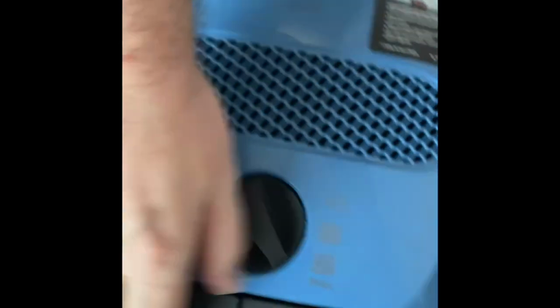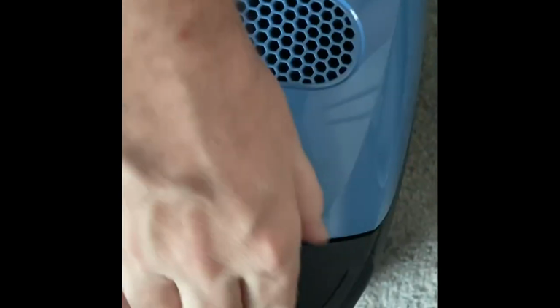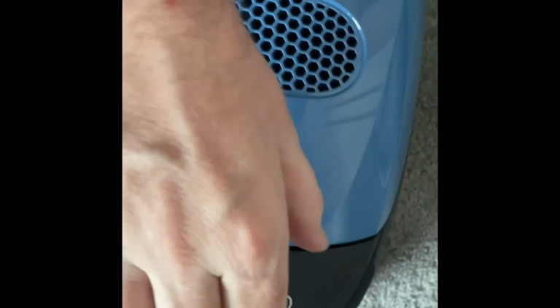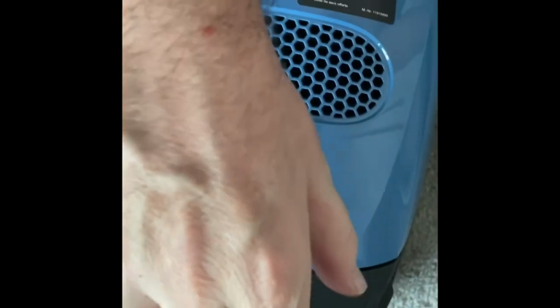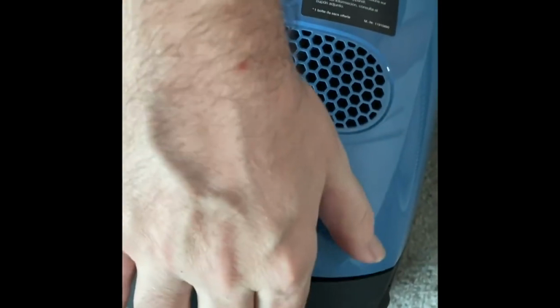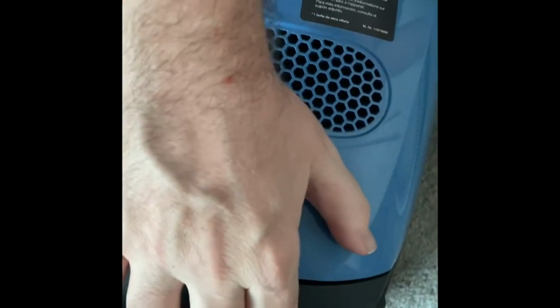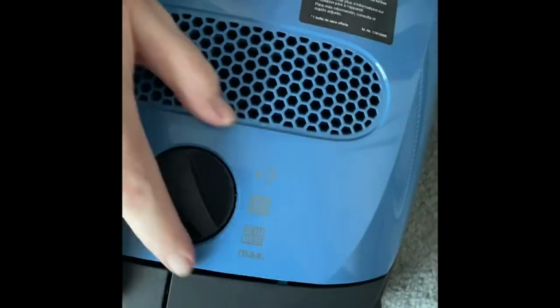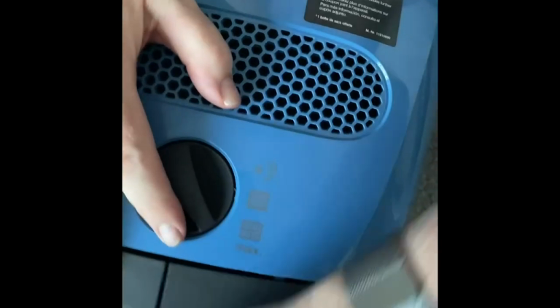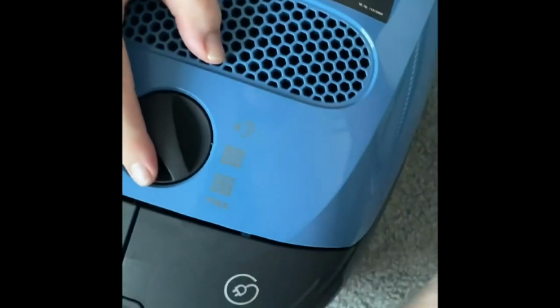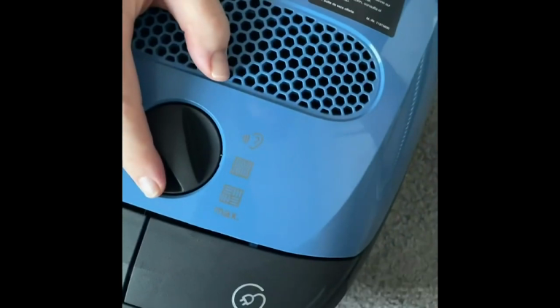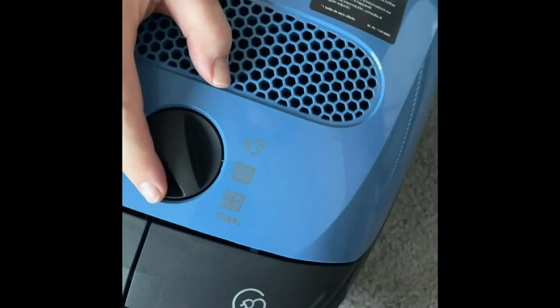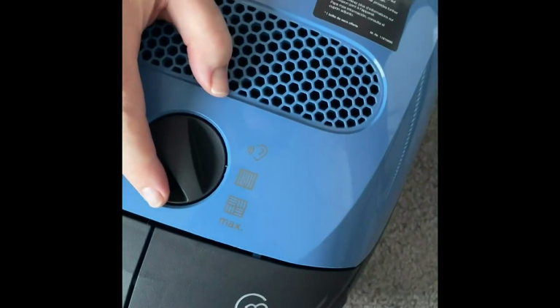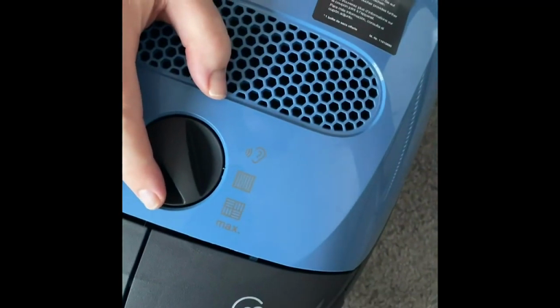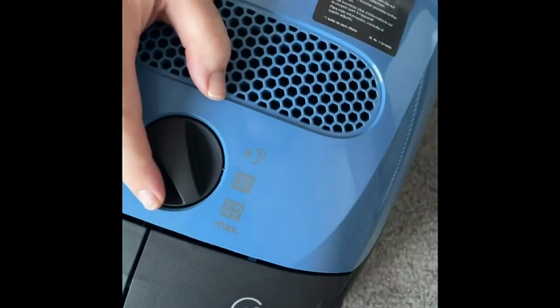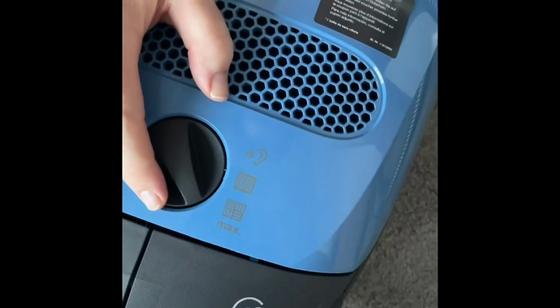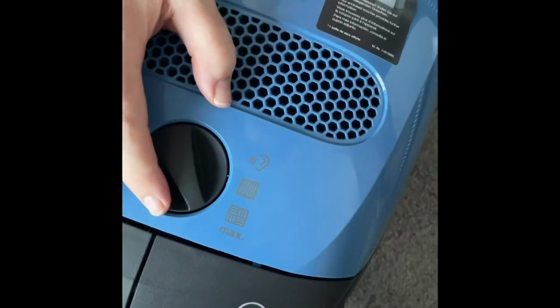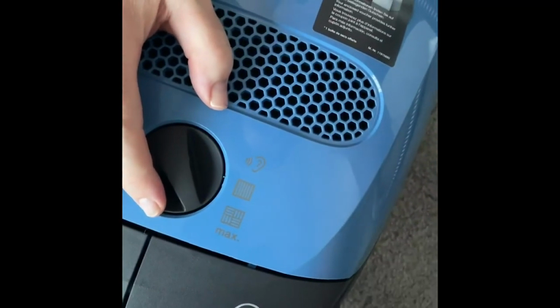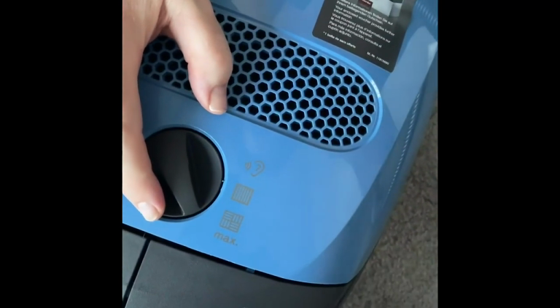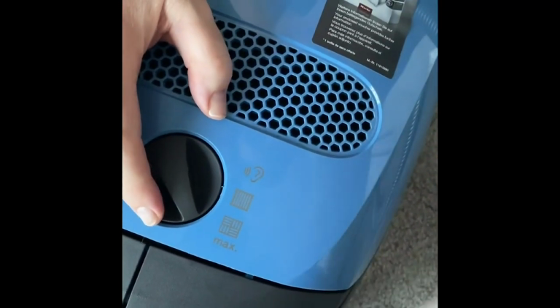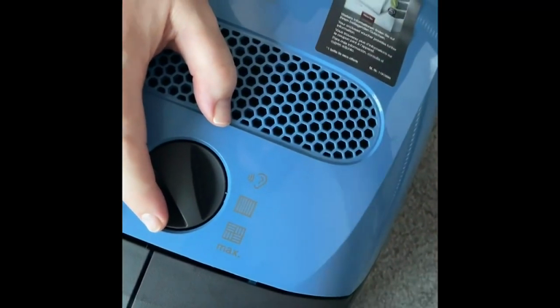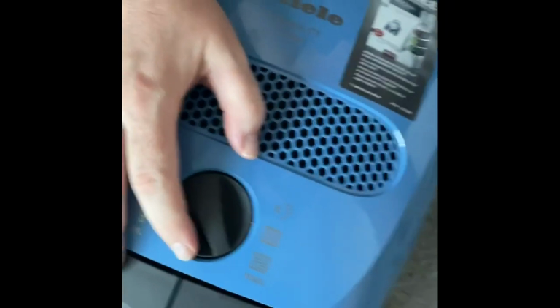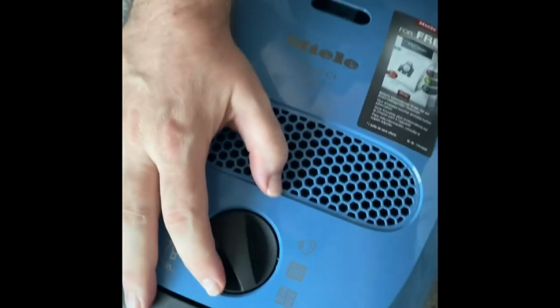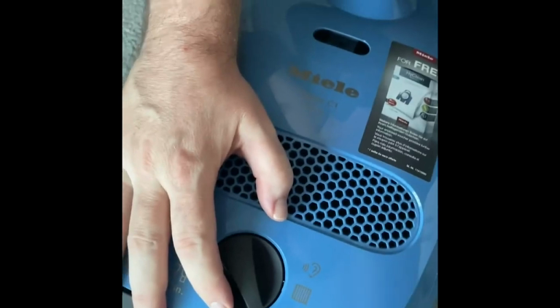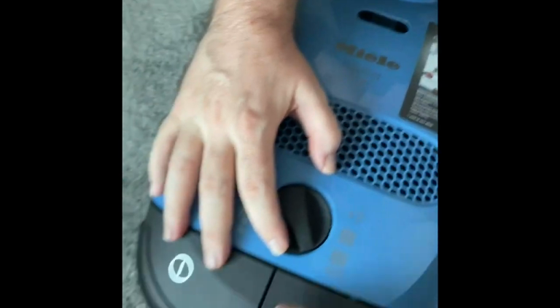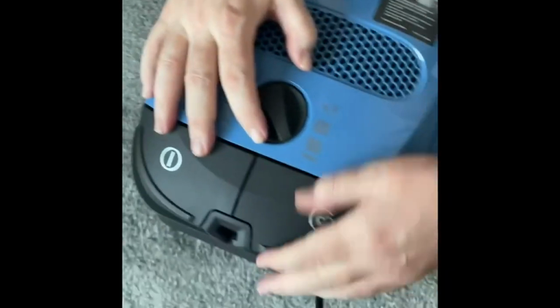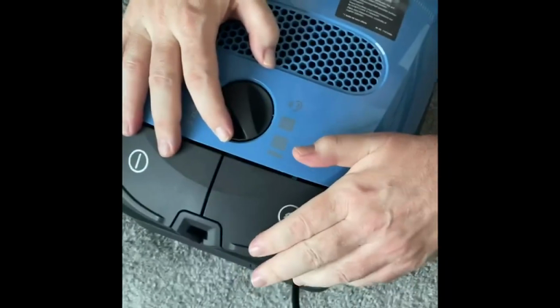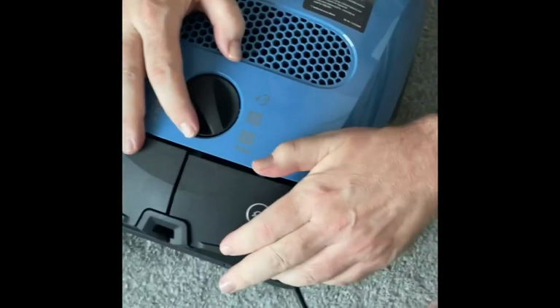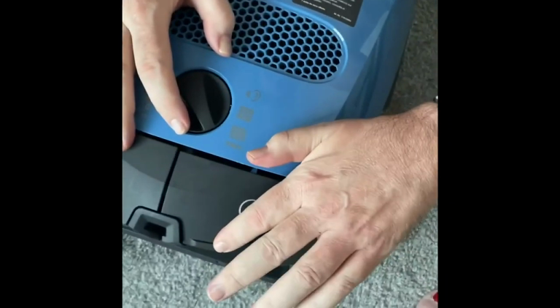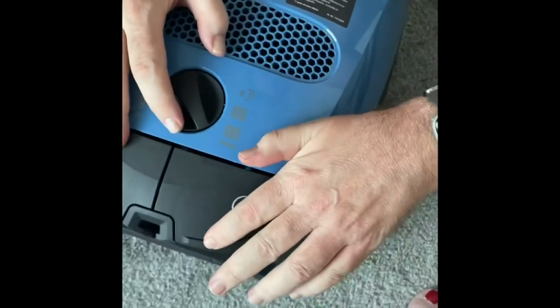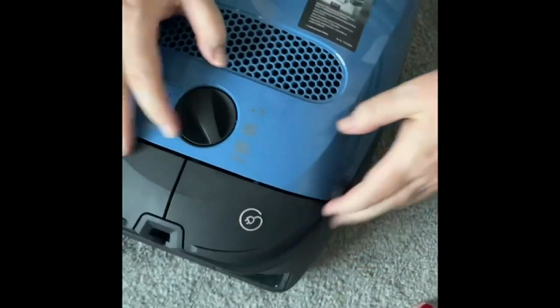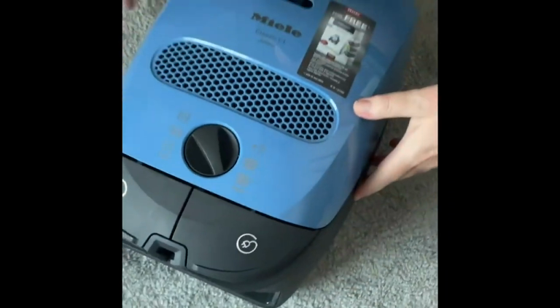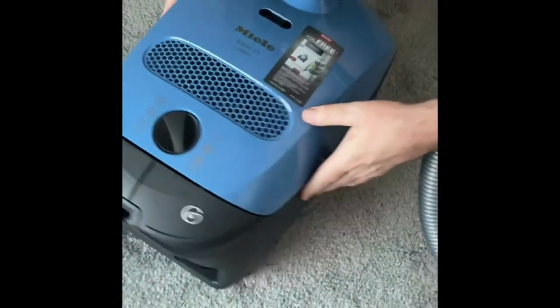And you've got your cable retraction, which the cable tucks away nicely right inside. Just pull it out a little bit and the cord comes in nice and easy.